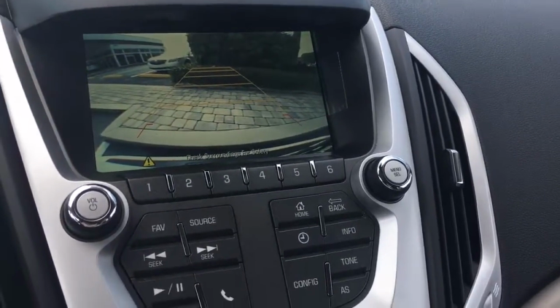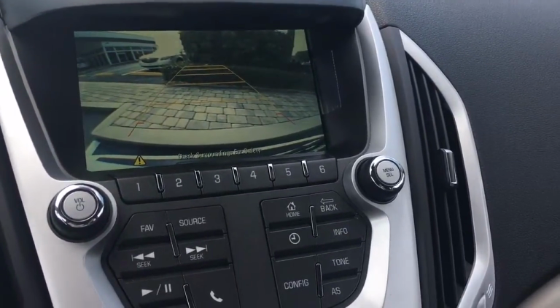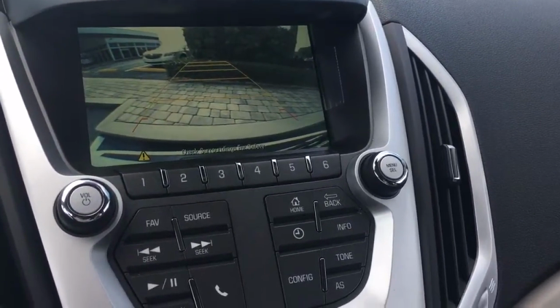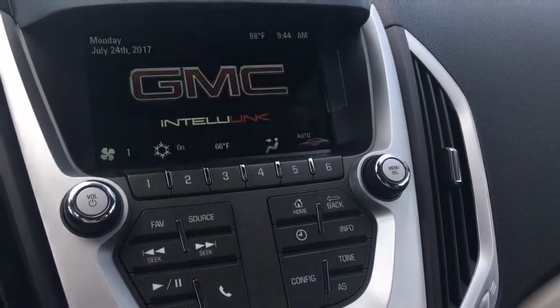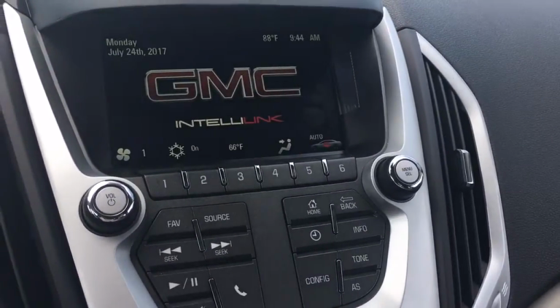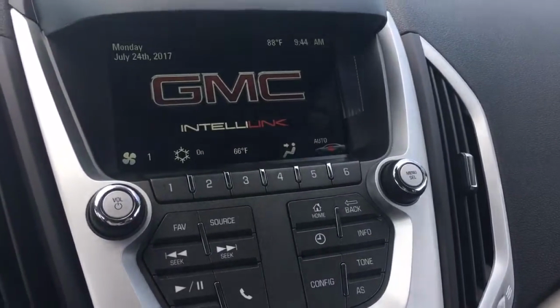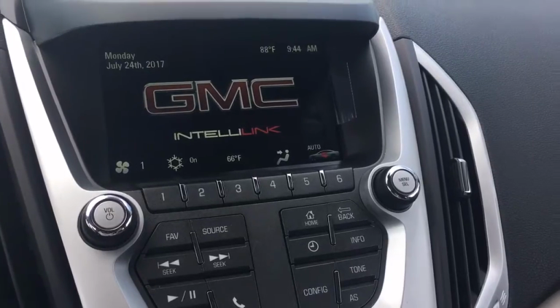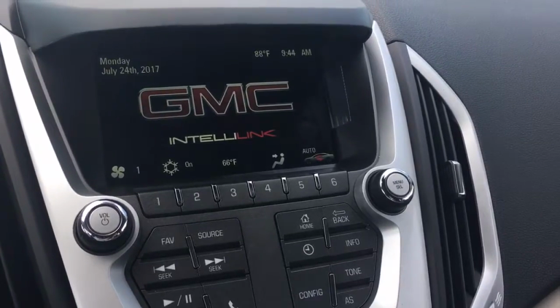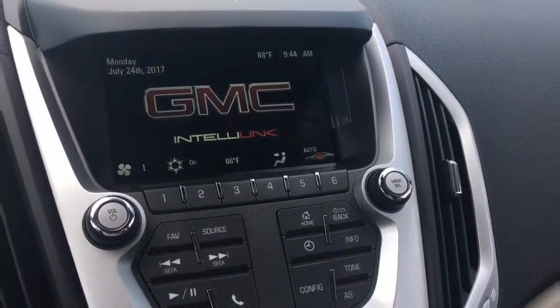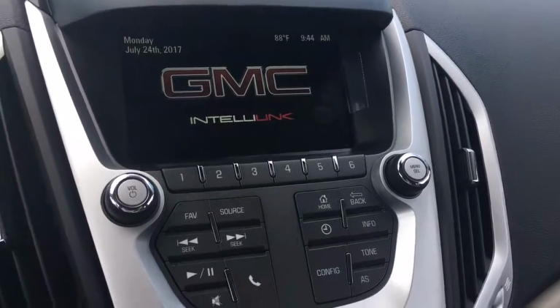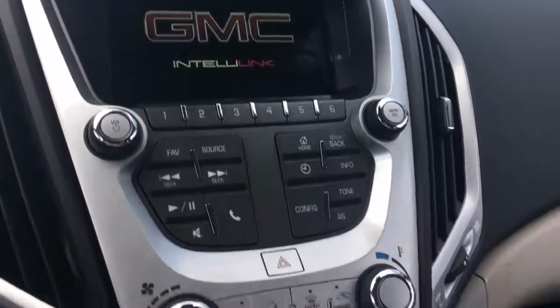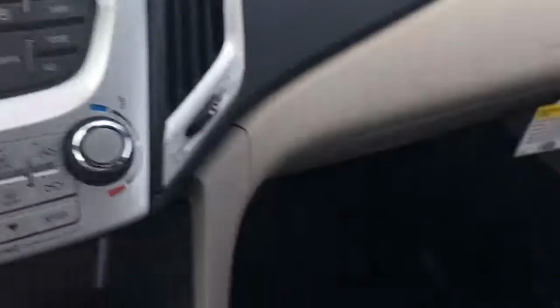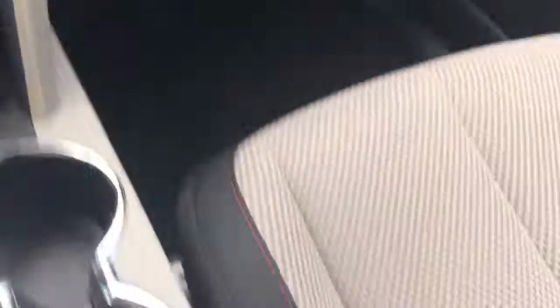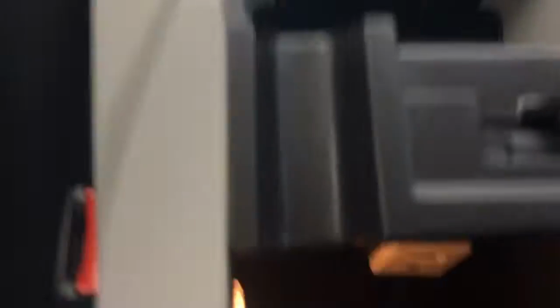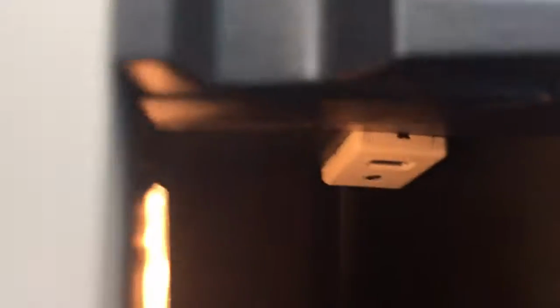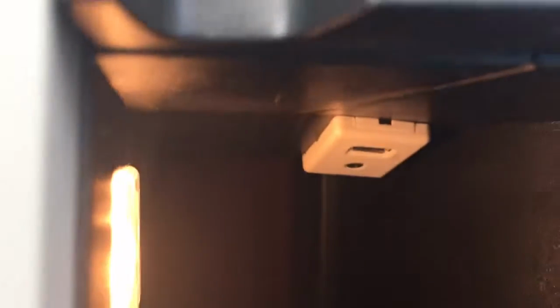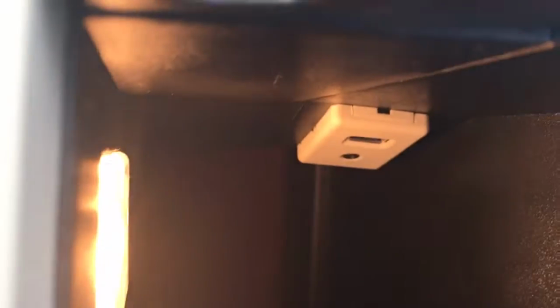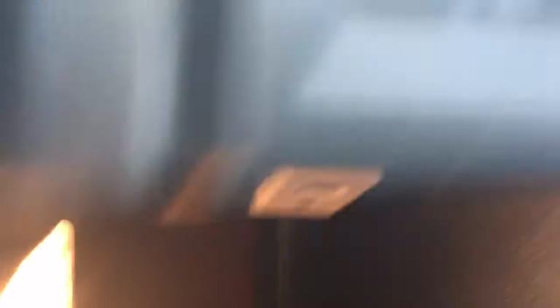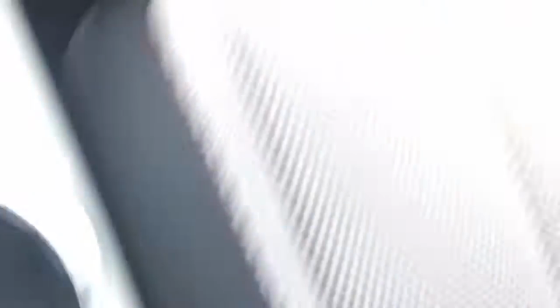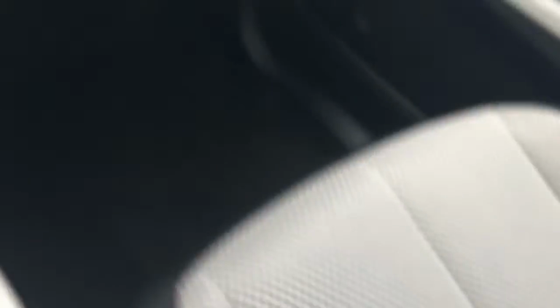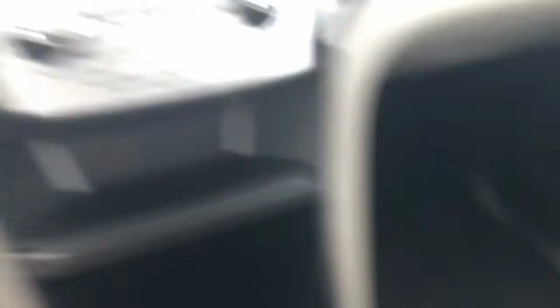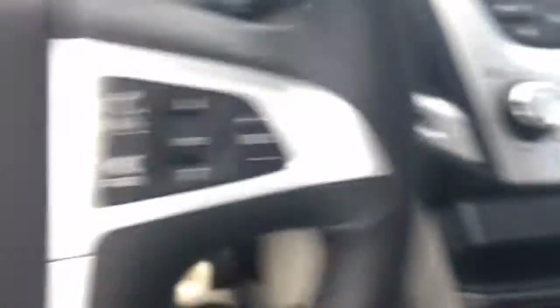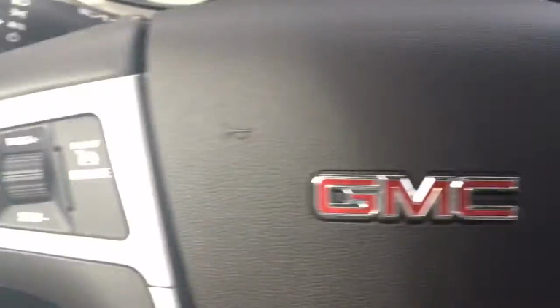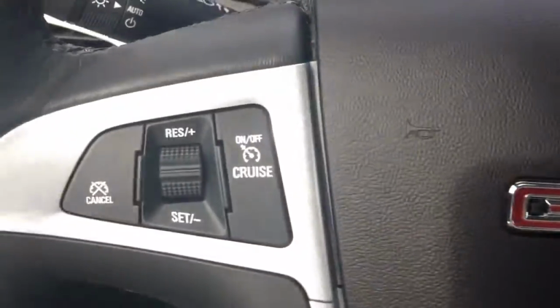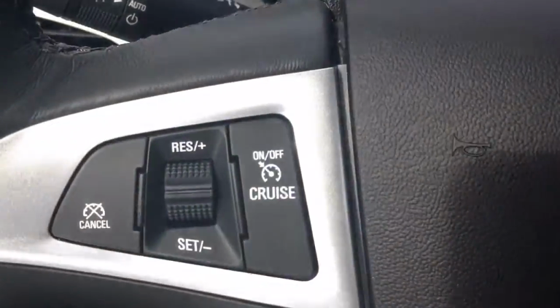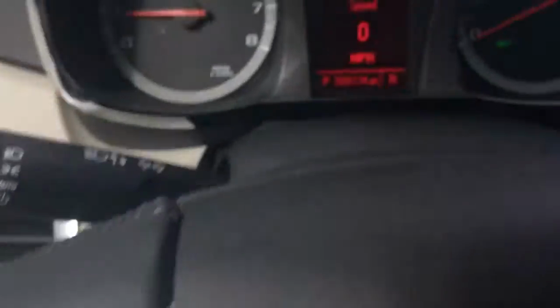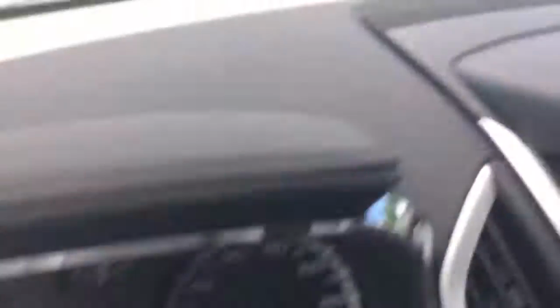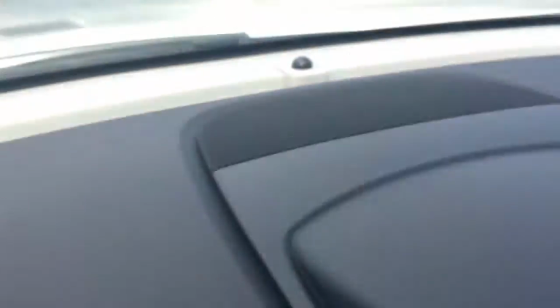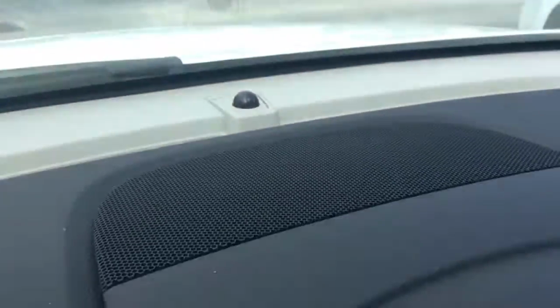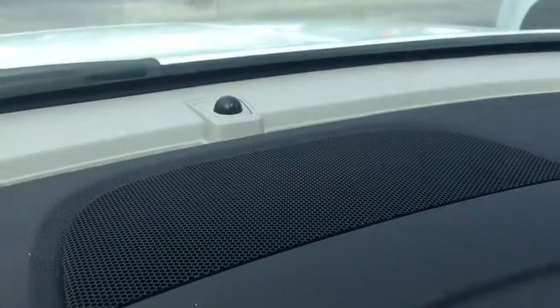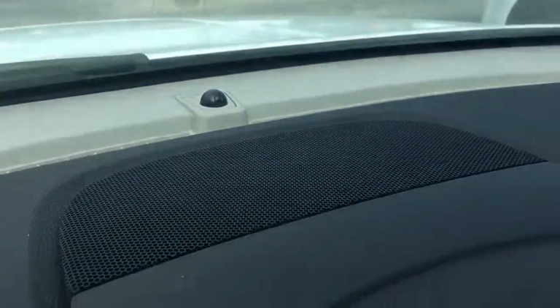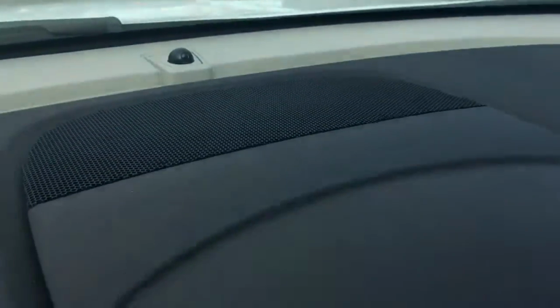It also comes equipped with AM, FM, and XM along with Bluetooth, and has a USB and auxiliary port. Cruise control and automatic headlights are included as well.